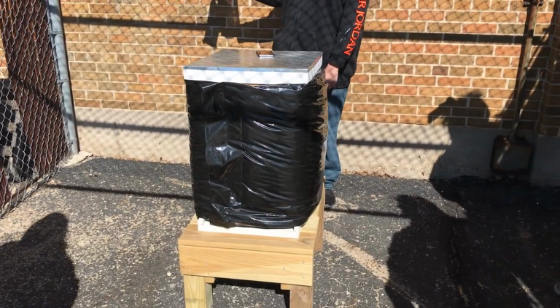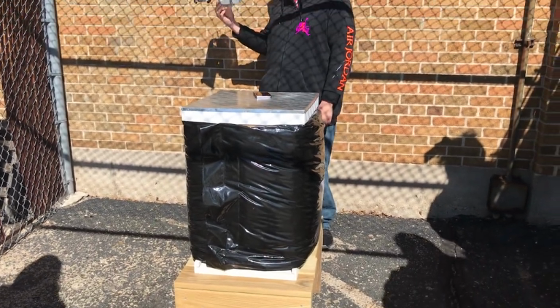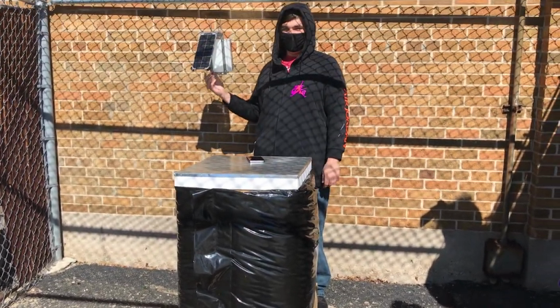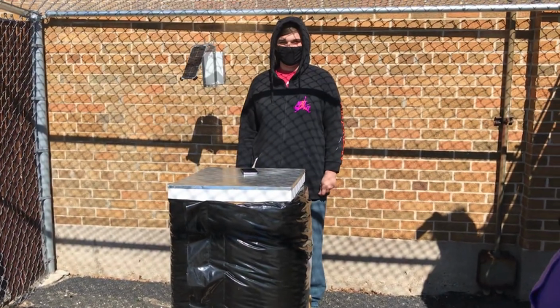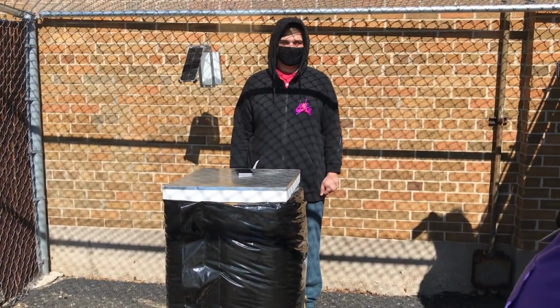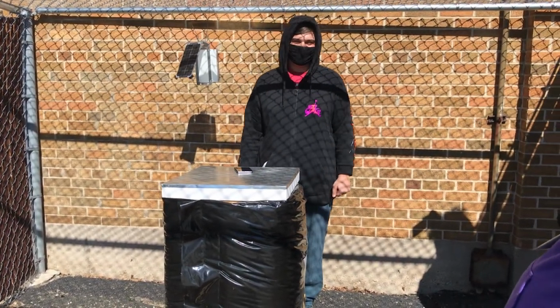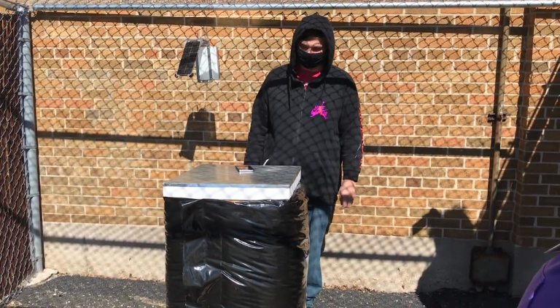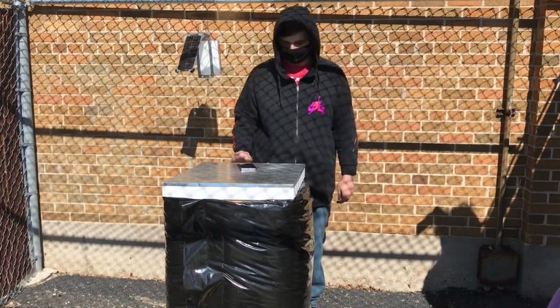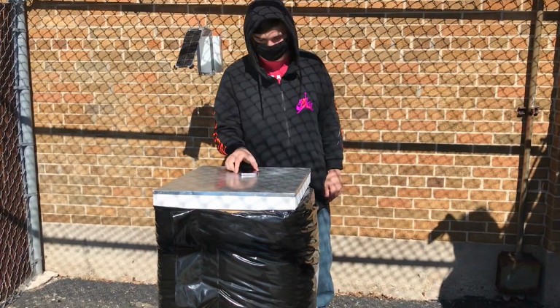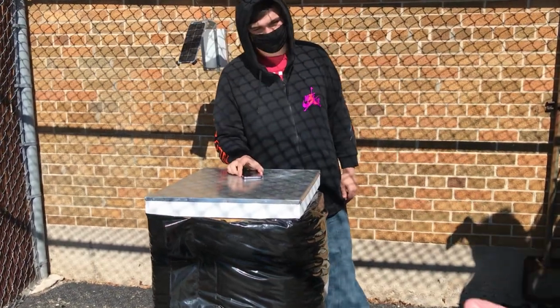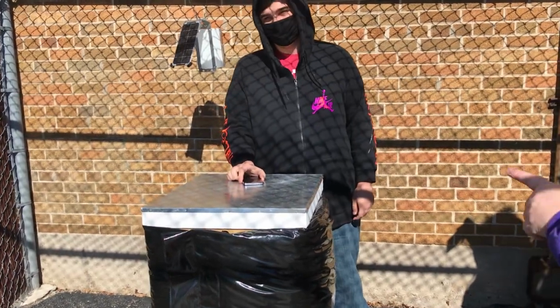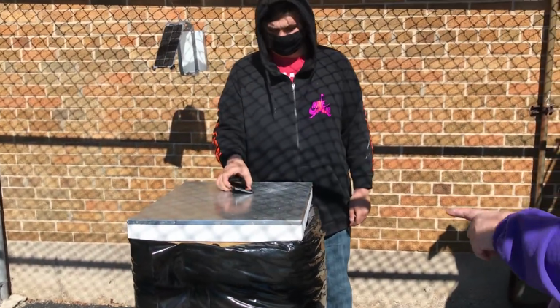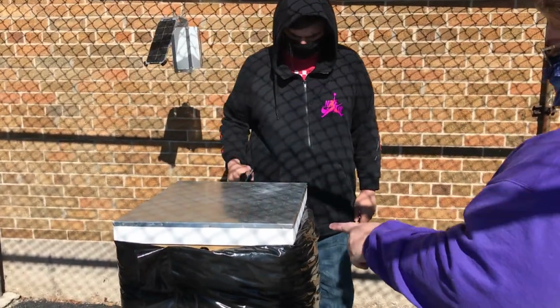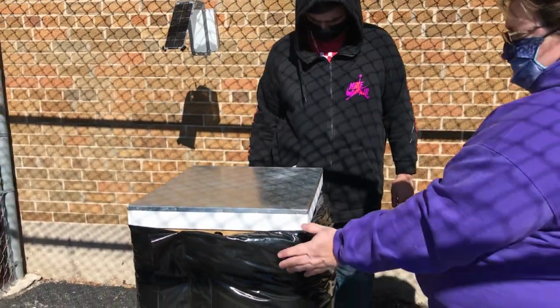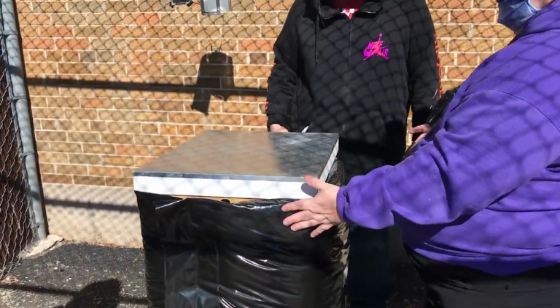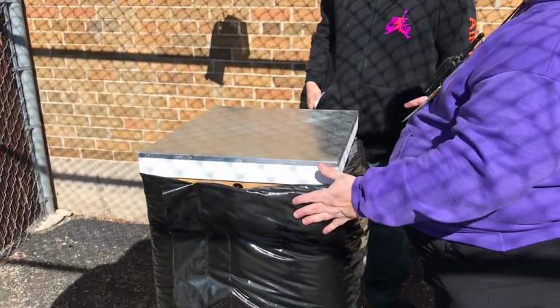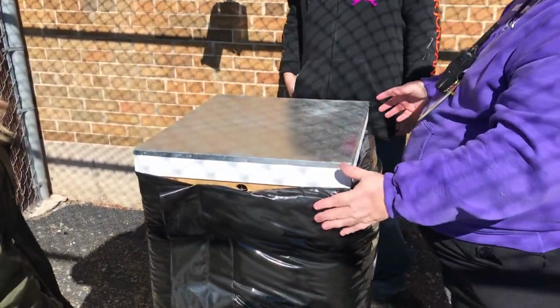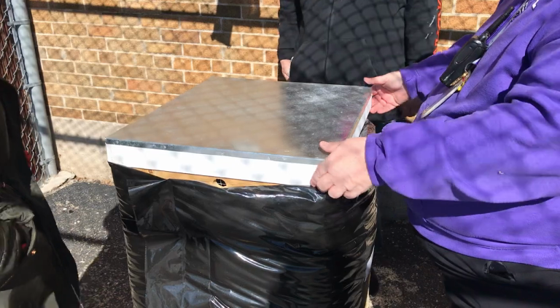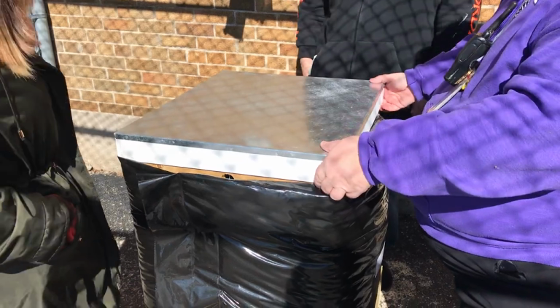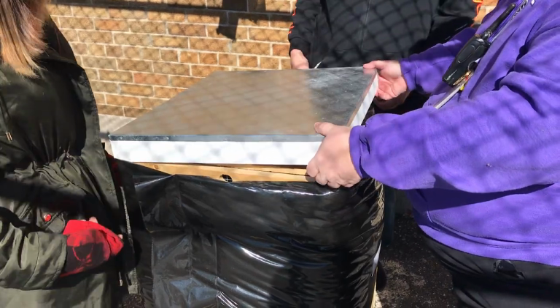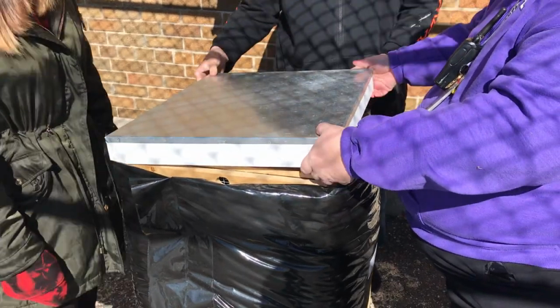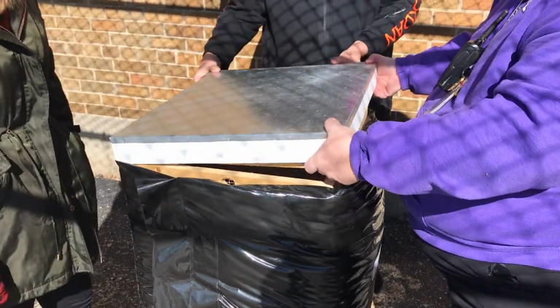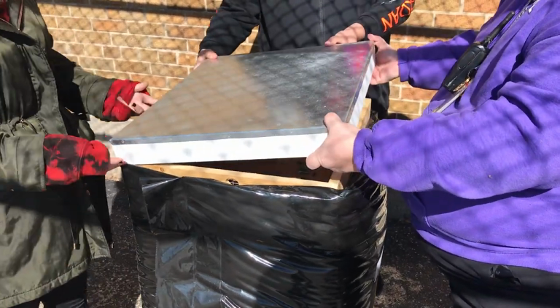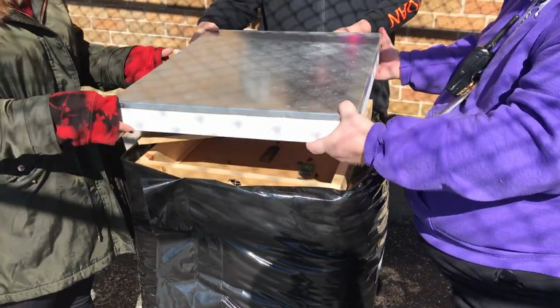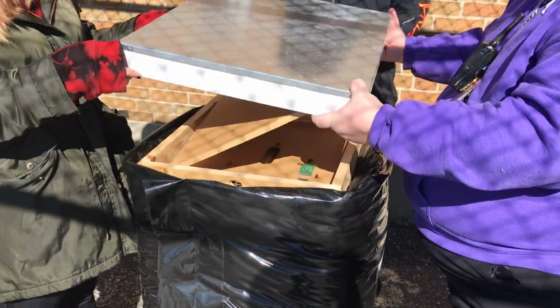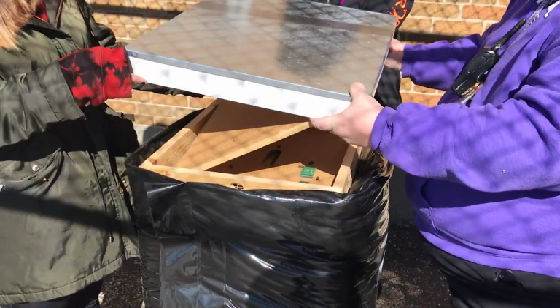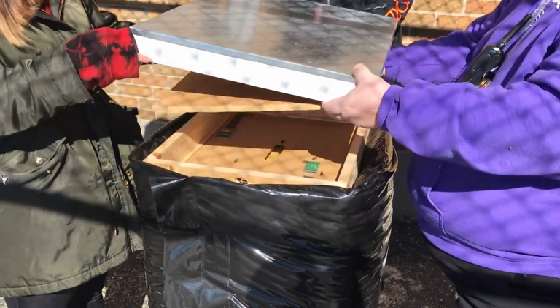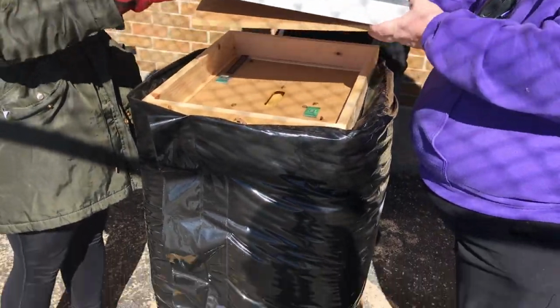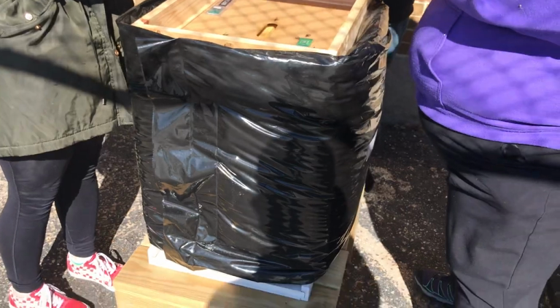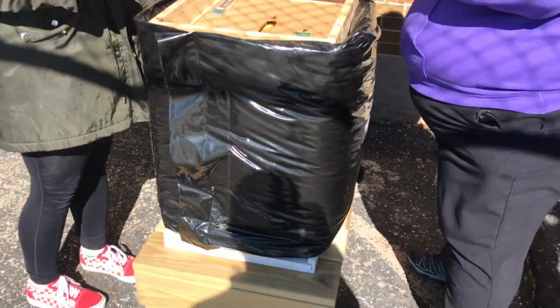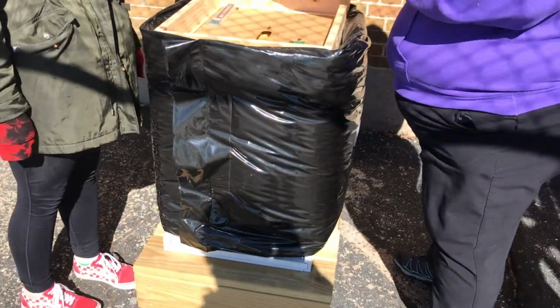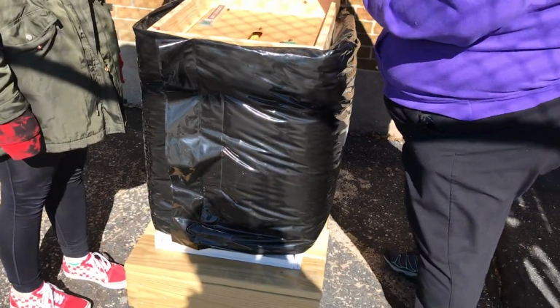And then we can get all the data updated to our website. Alyssa, would you help me get the cover off this? We're going to take off the insulation for the winter because we're going to get at it. Can you grab these two? We're taking the cover off and then we have this black cozy for the winter time.